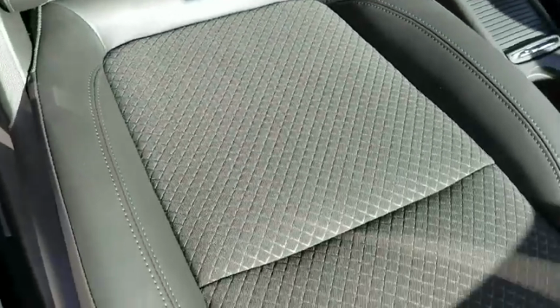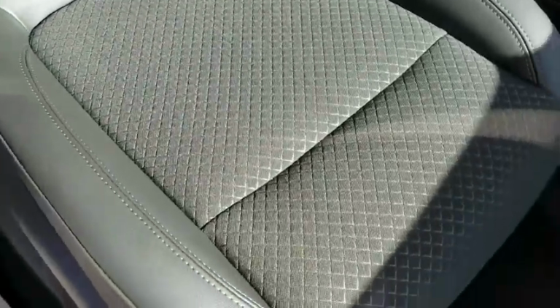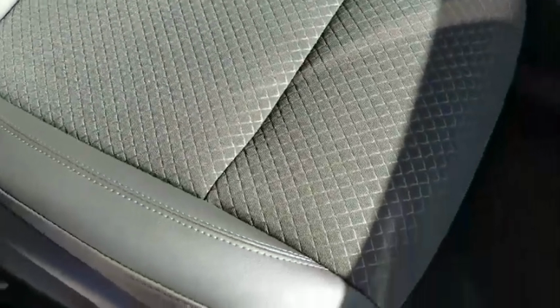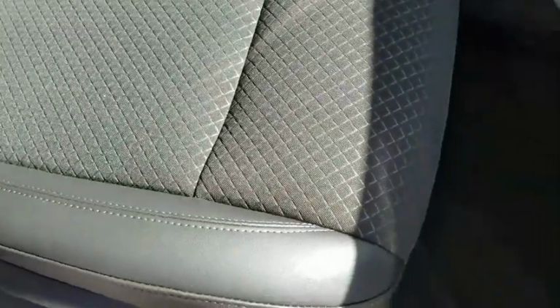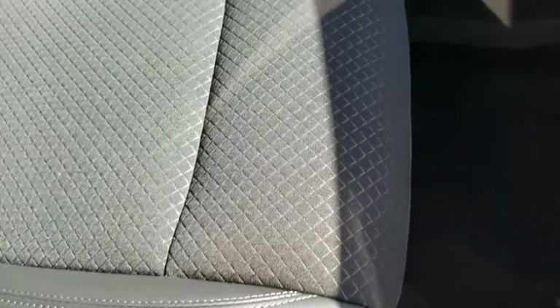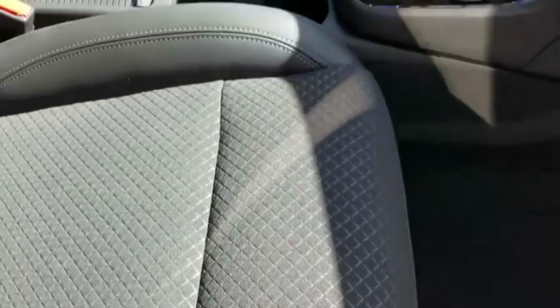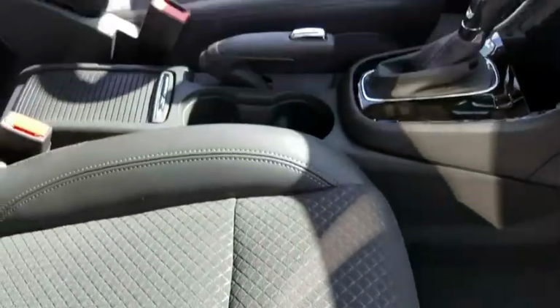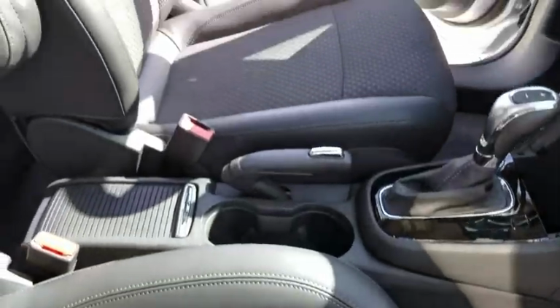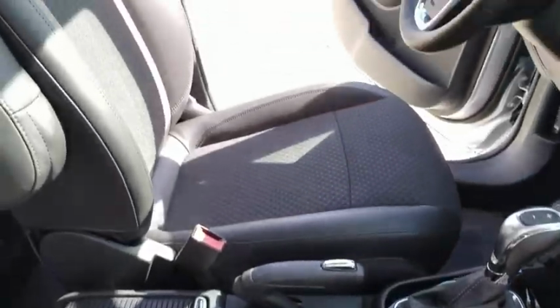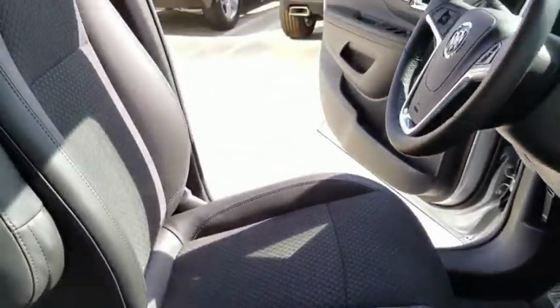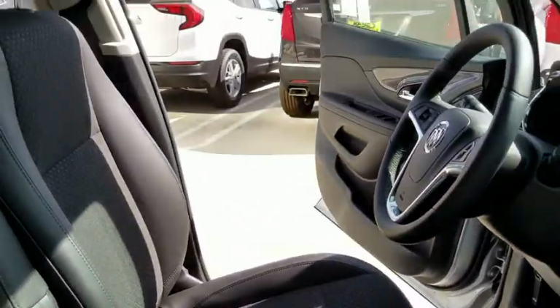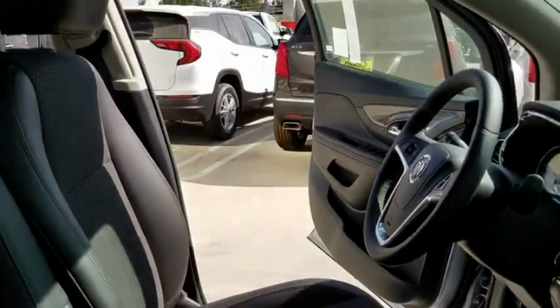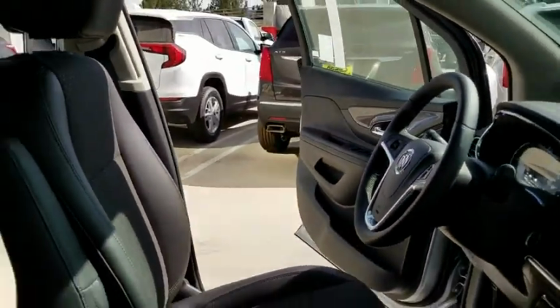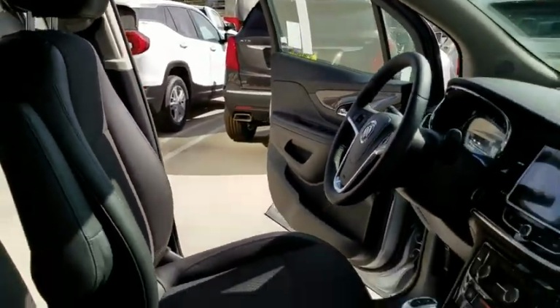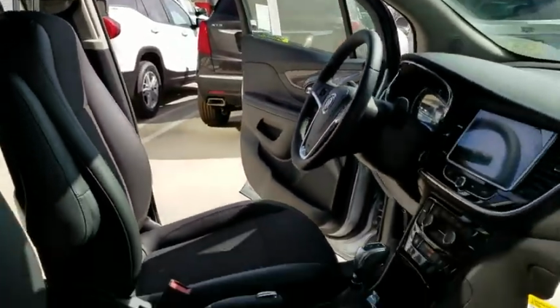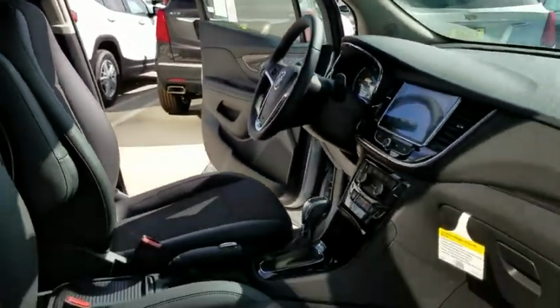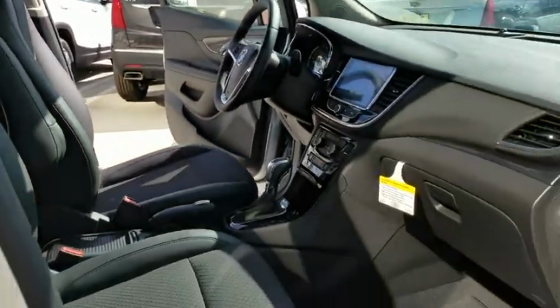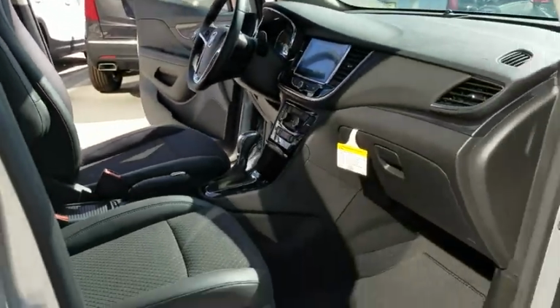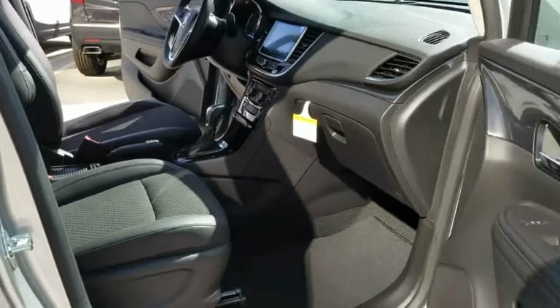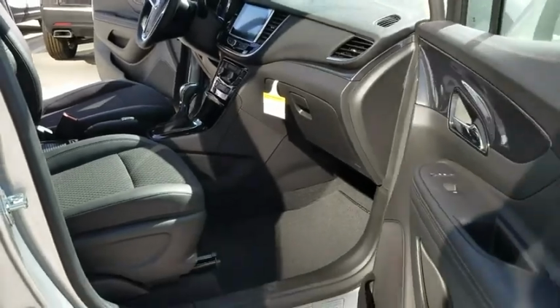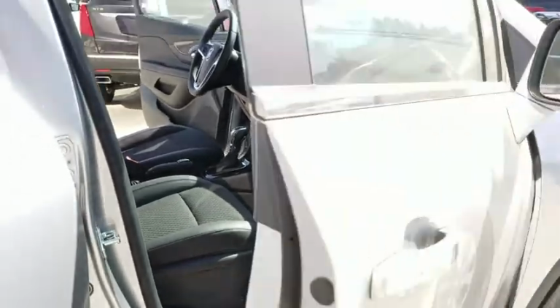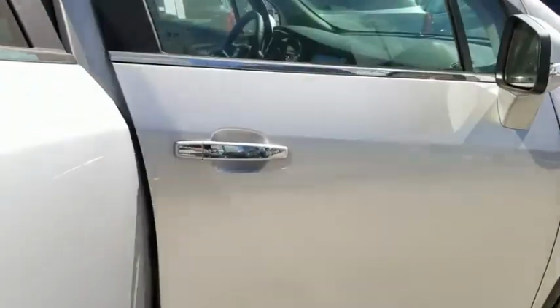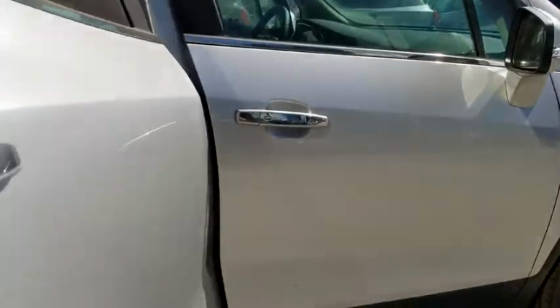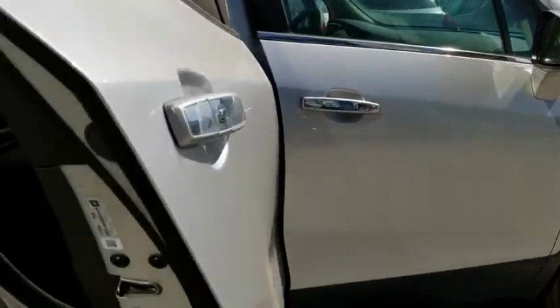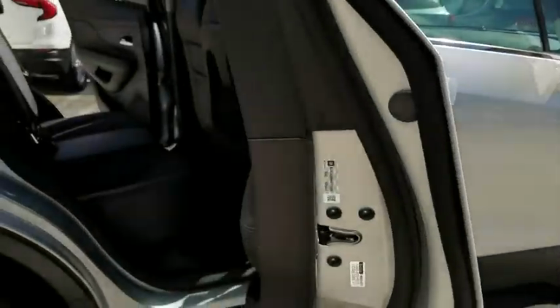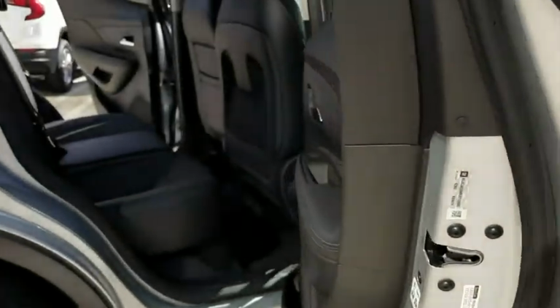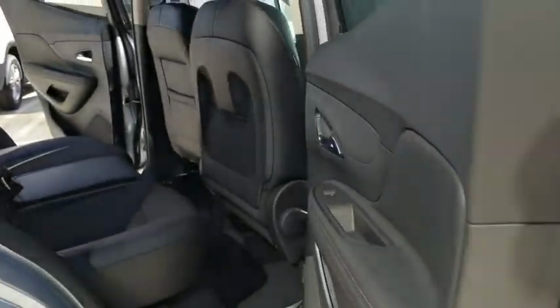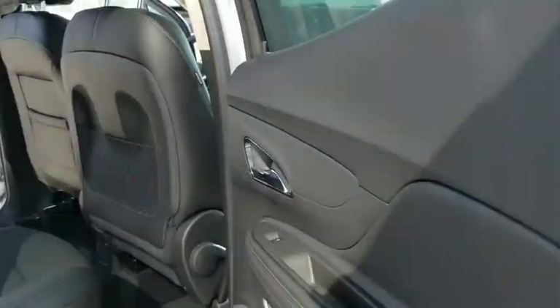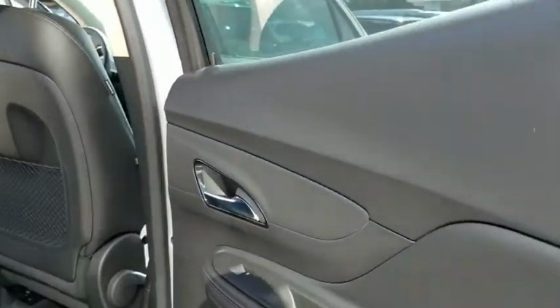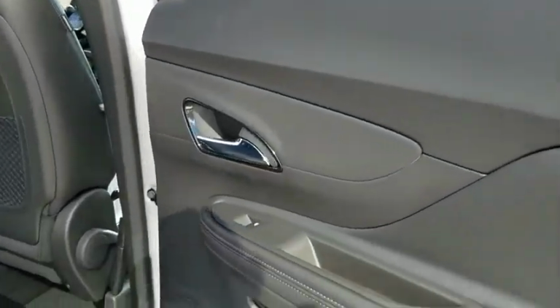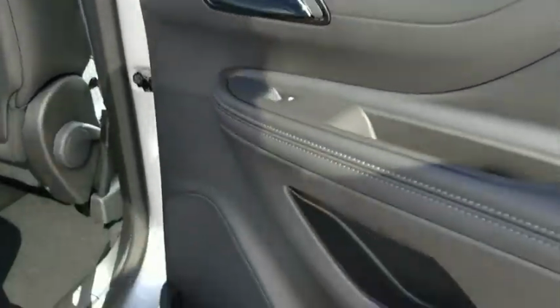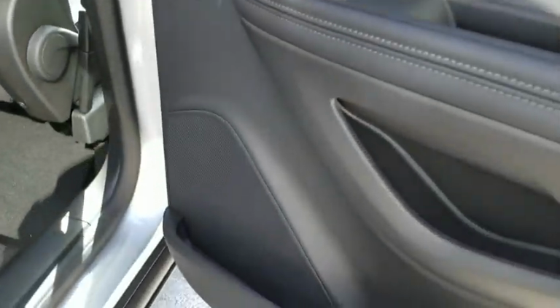Power steering, aluminum wheels, keyless start, cruise control, floor mats, four wheel disc brakes, rear defrost, AM FM stereo radio, front wheel drive, bucket seats, MP3 player.